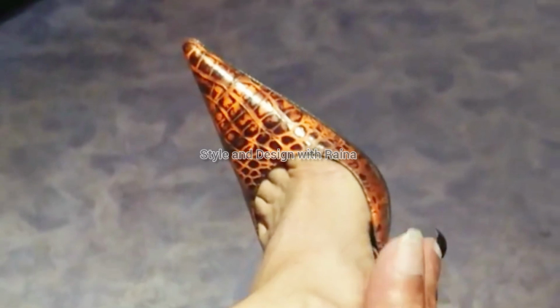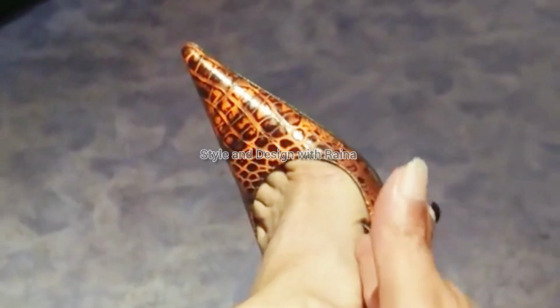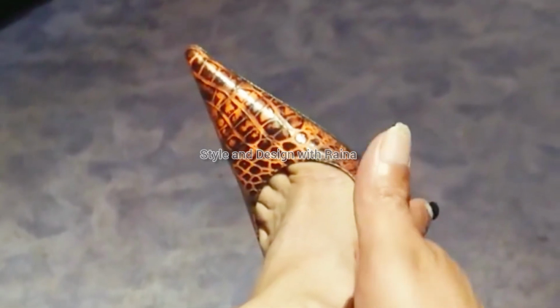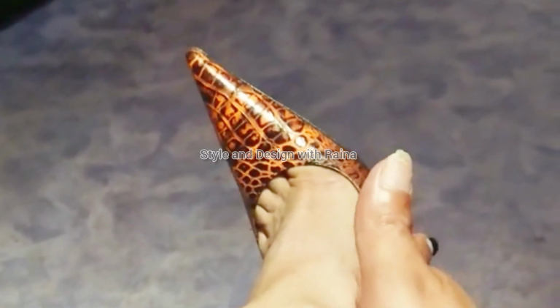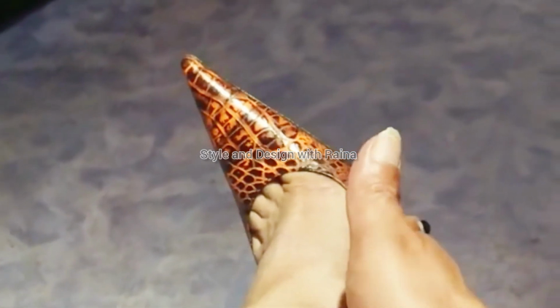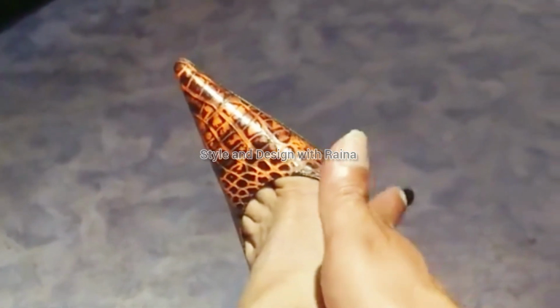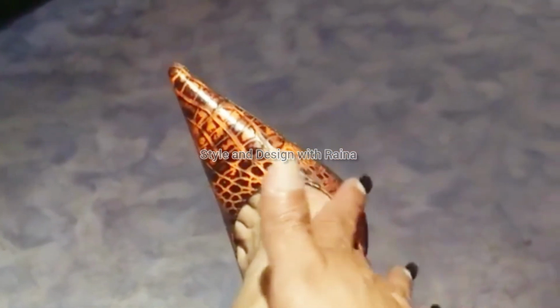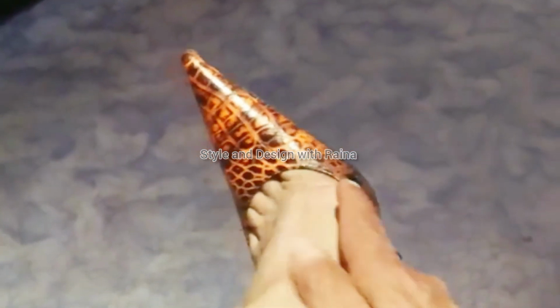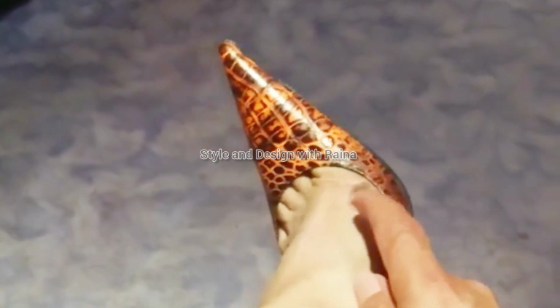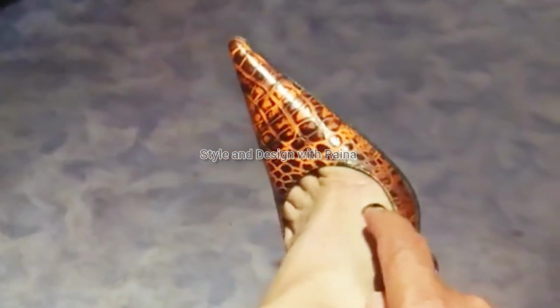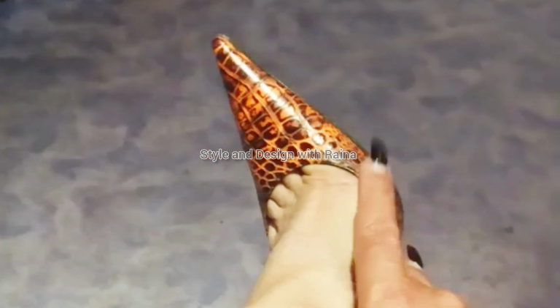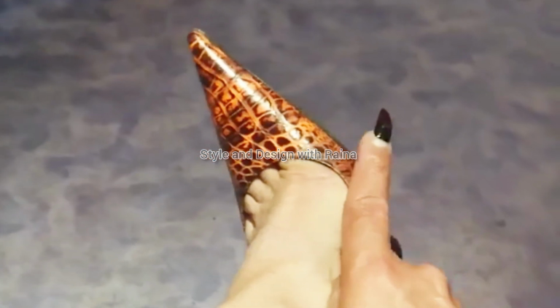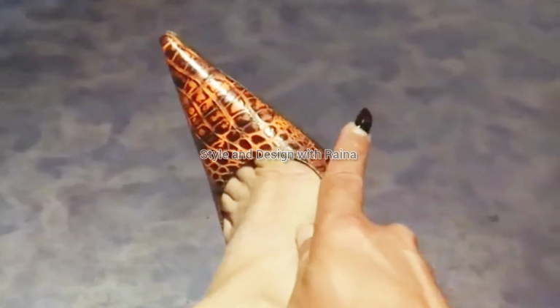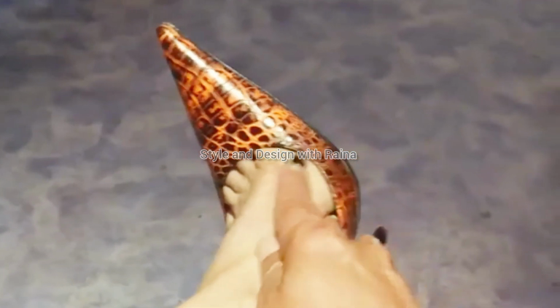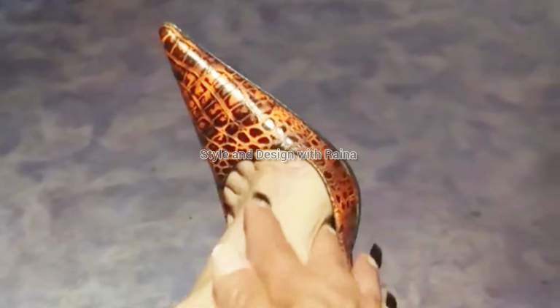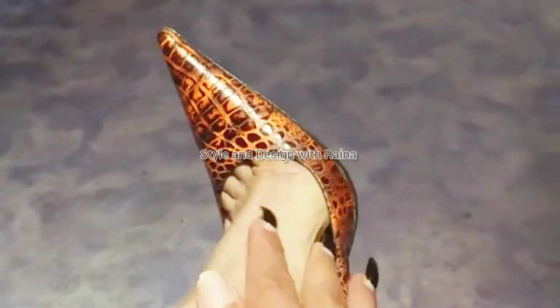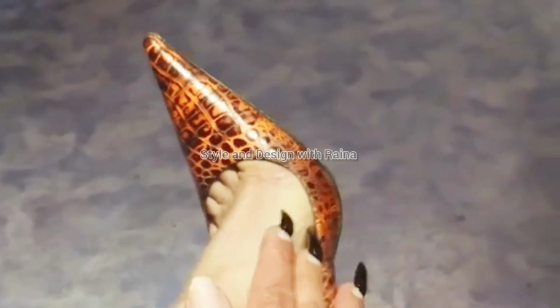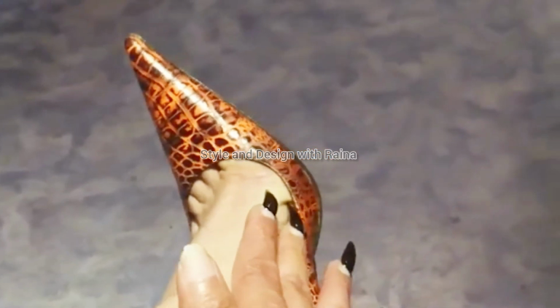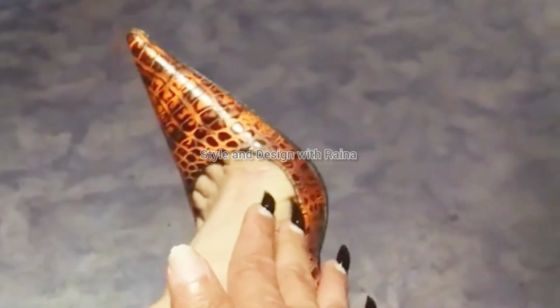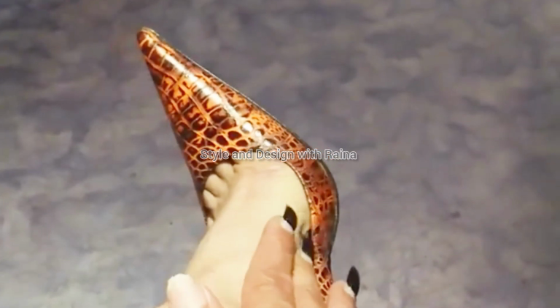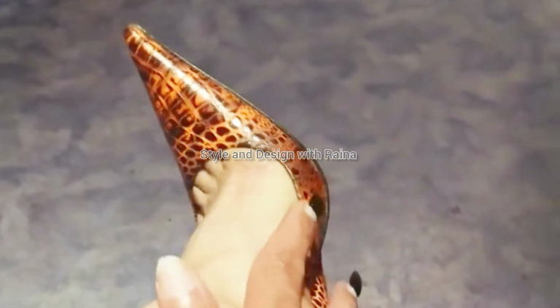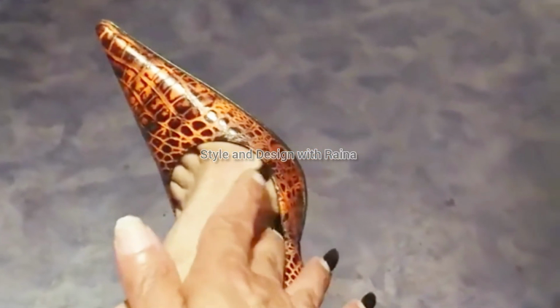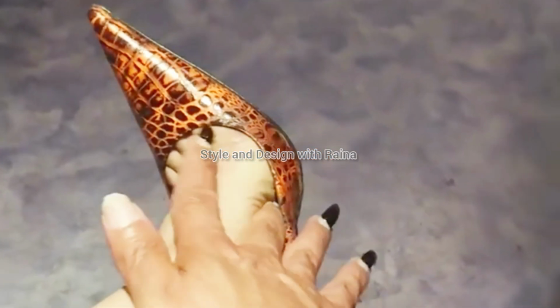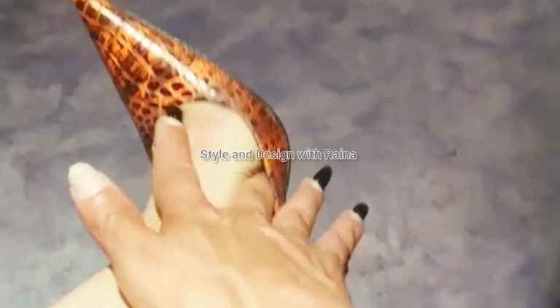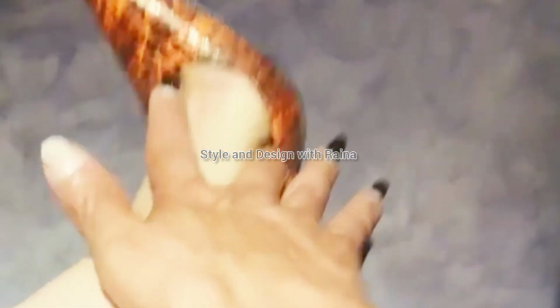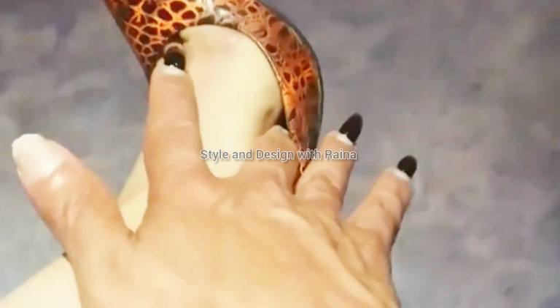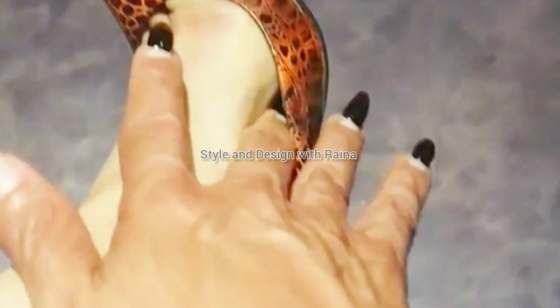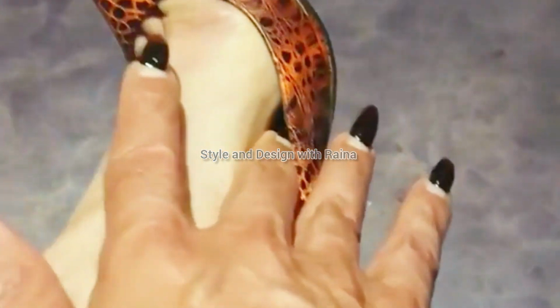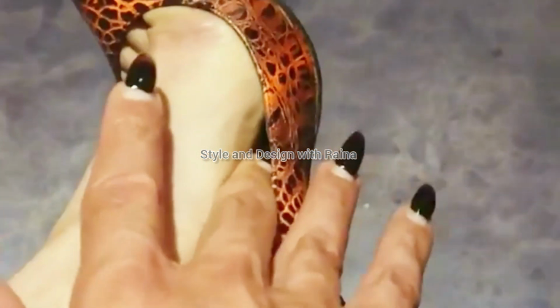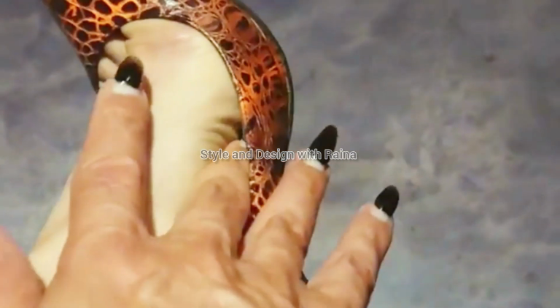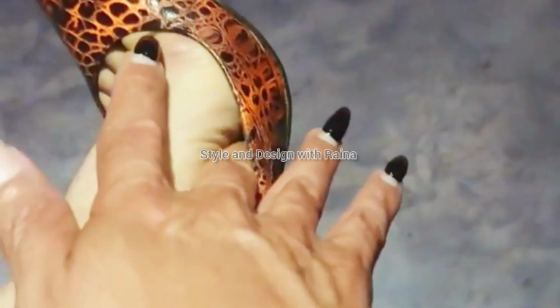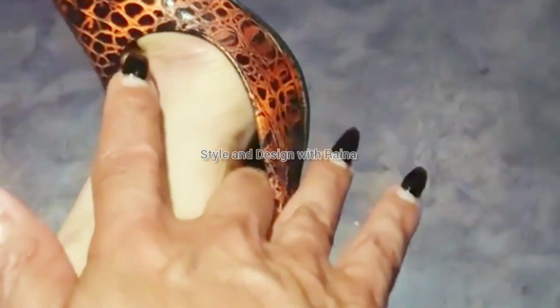My feet looking so beautiful in these snake skin pointed toe pumps. I love these pointed toe with toe cleavage pumps.